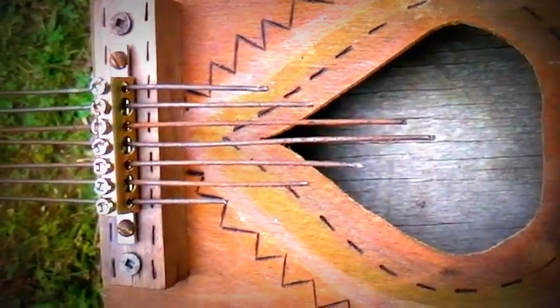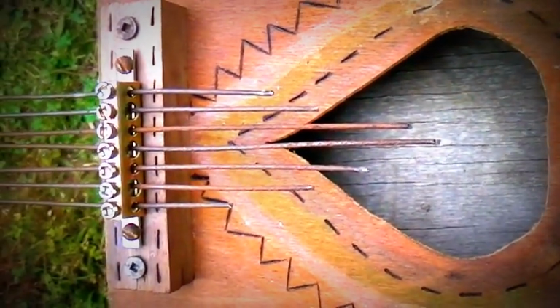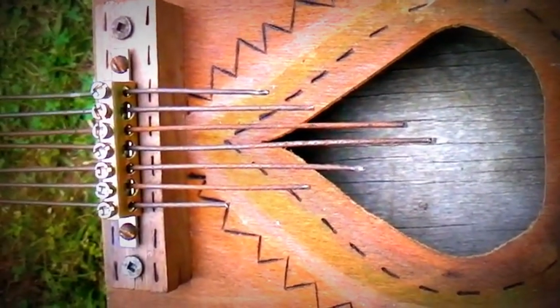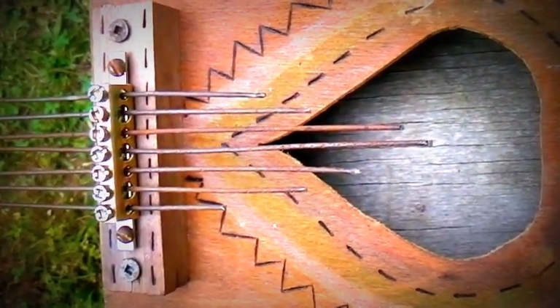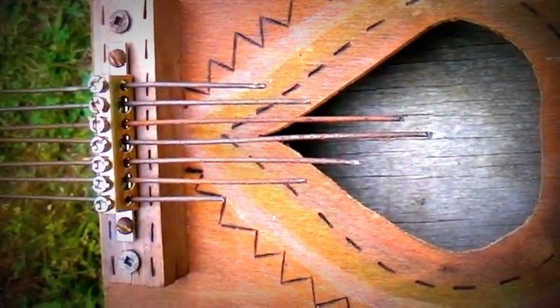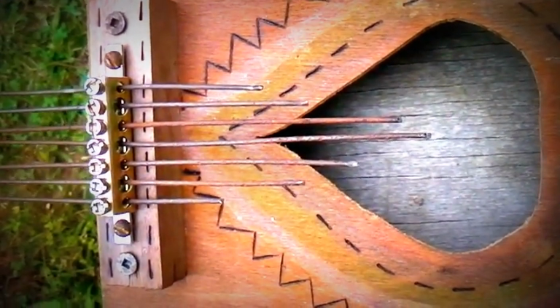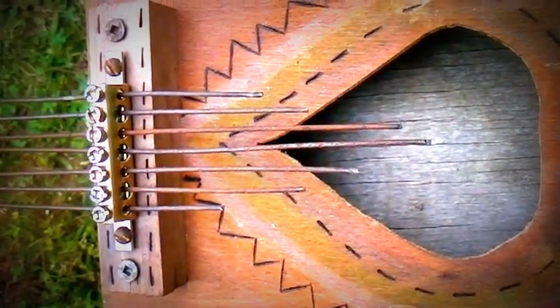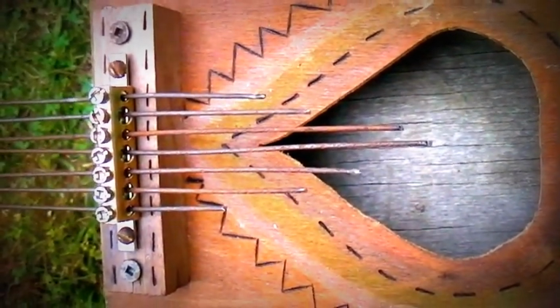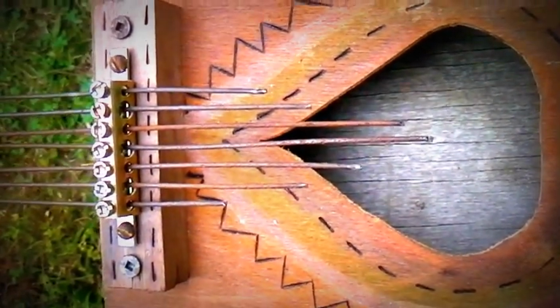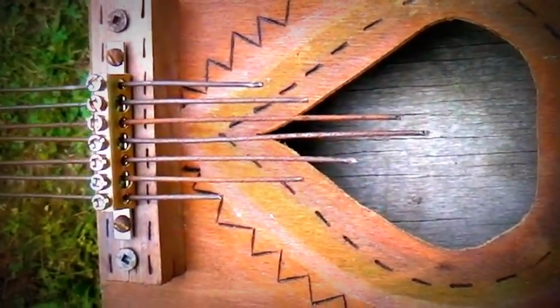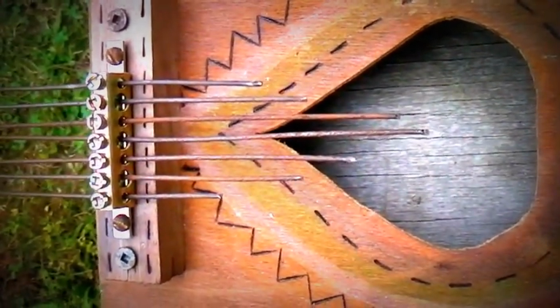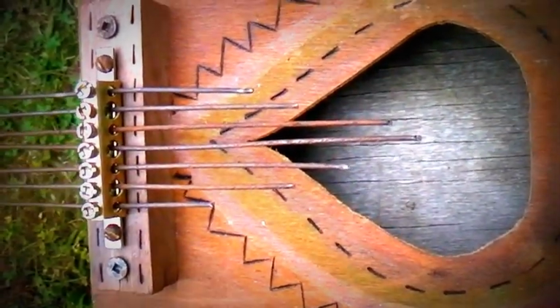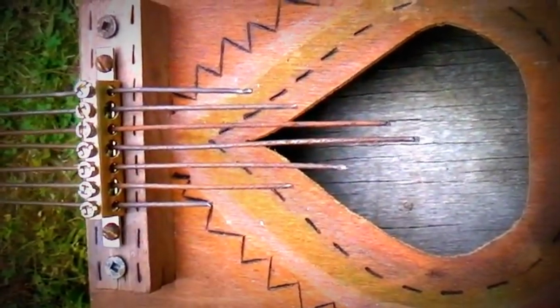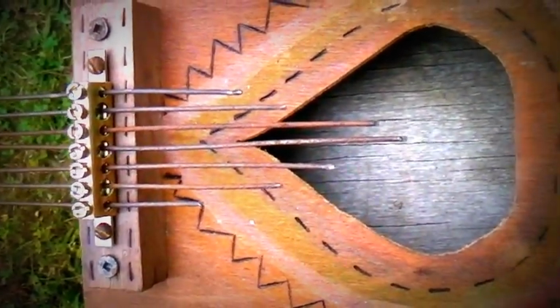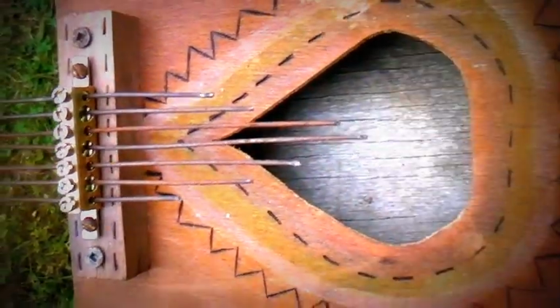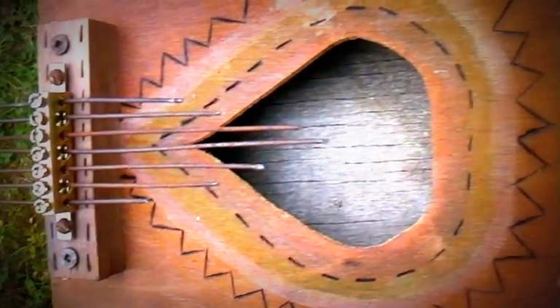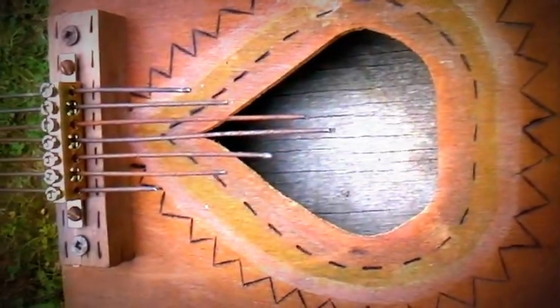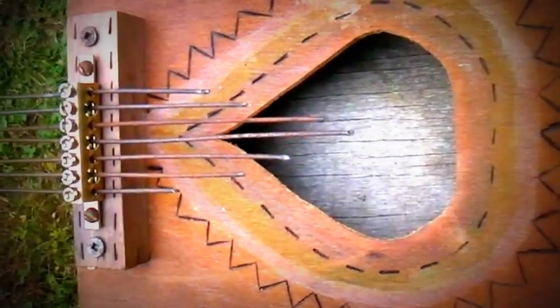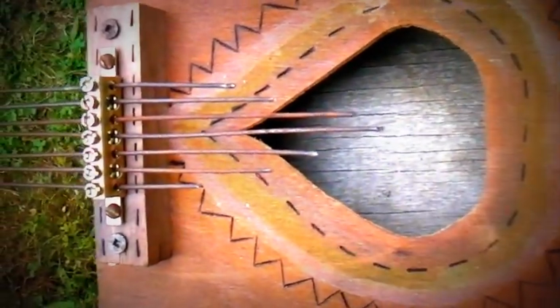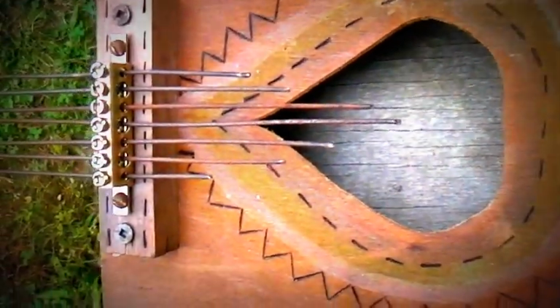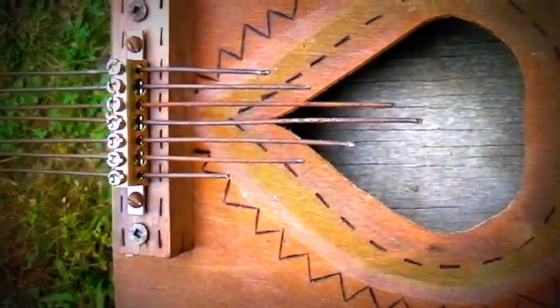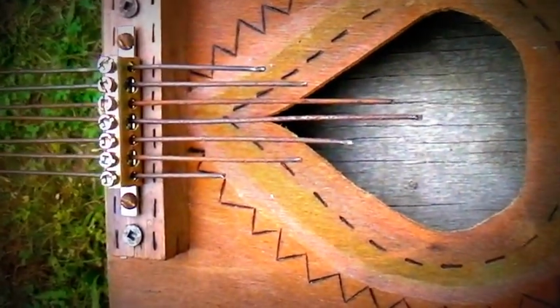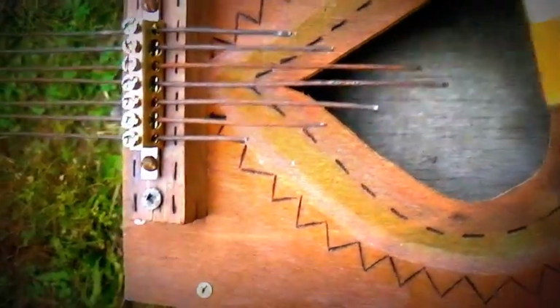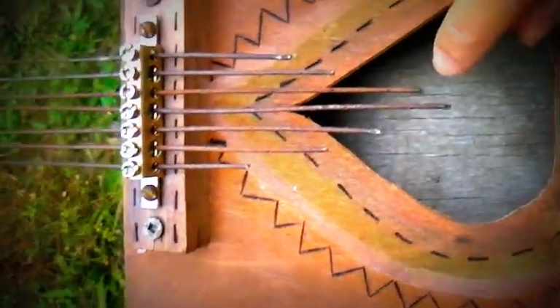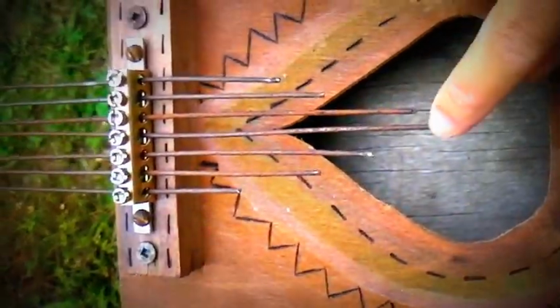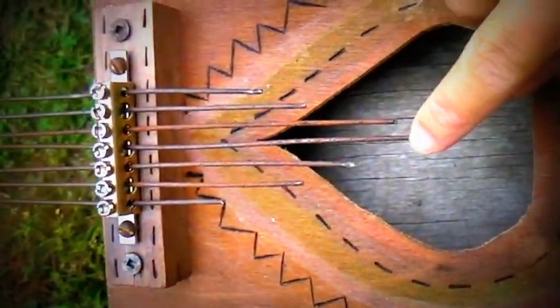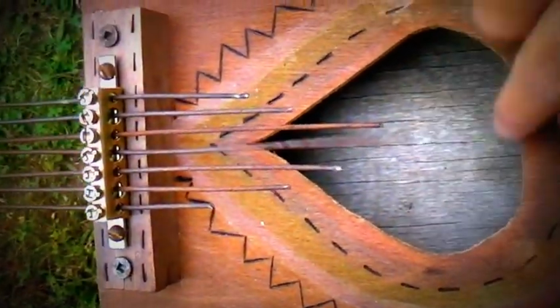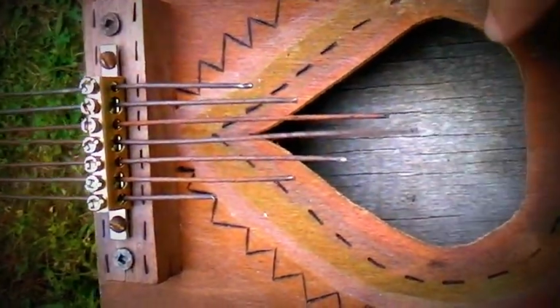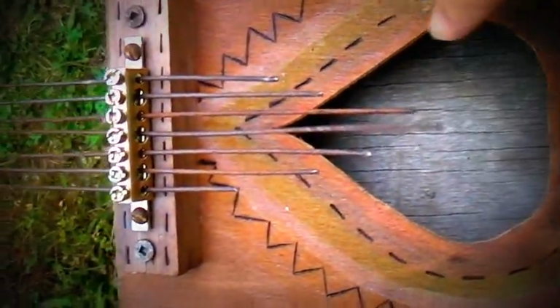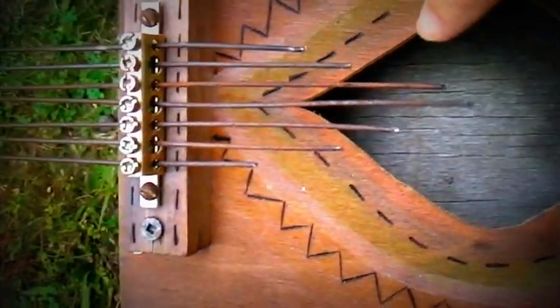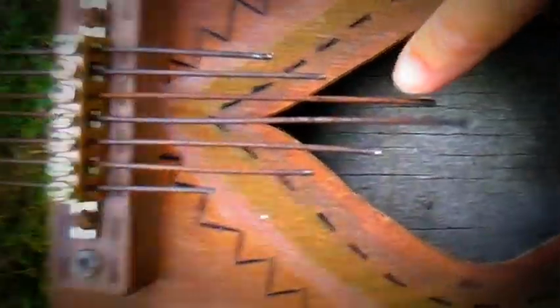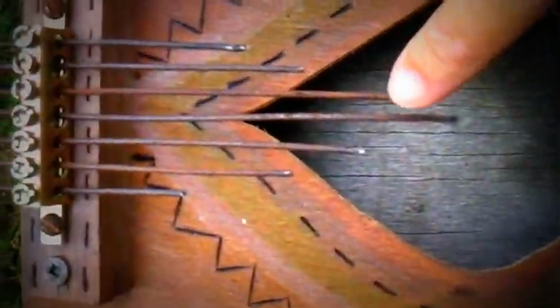So this is the thumb piano drops, and I'm just going to kind of demonstrate the sound that comes out of it. They're all a little bit unique.